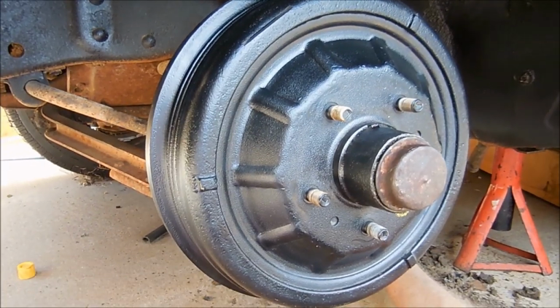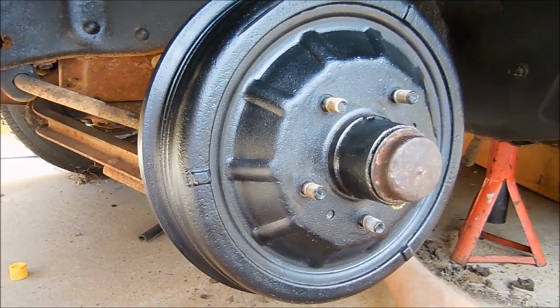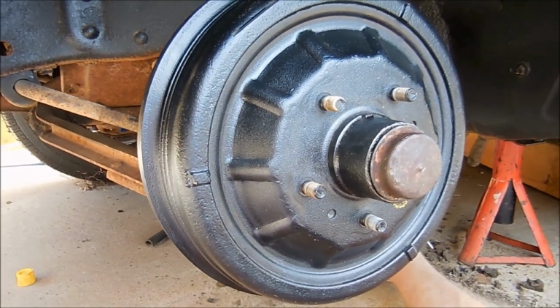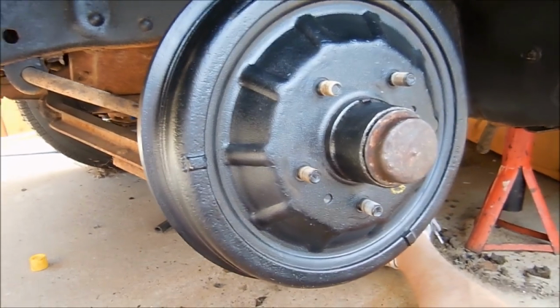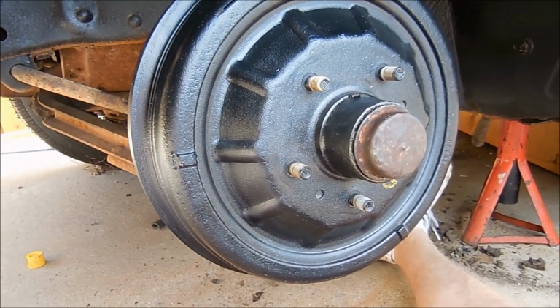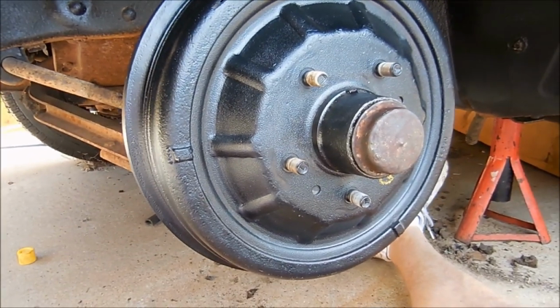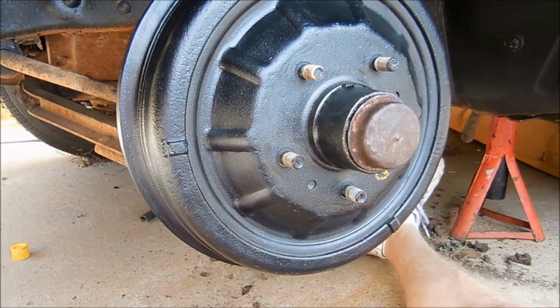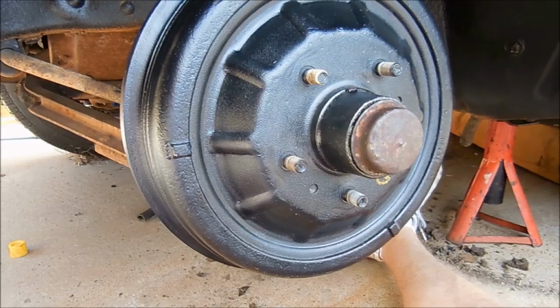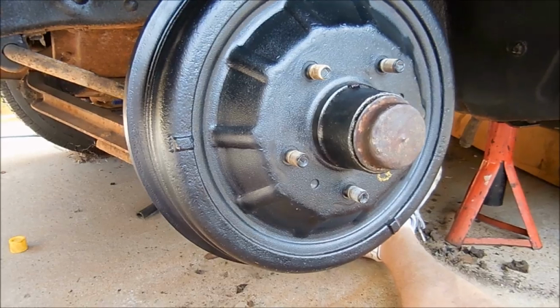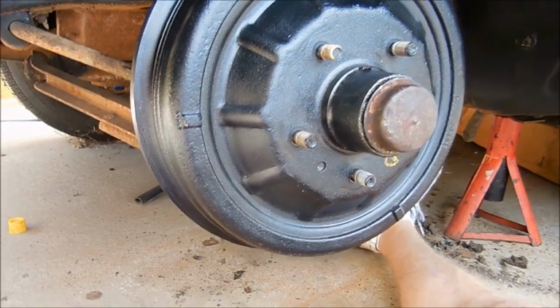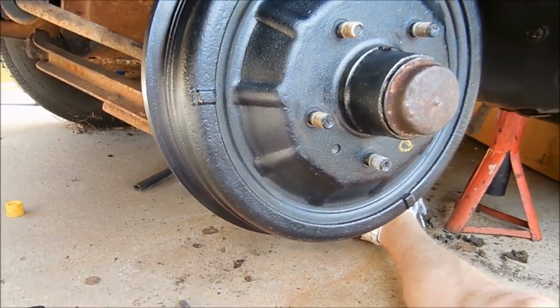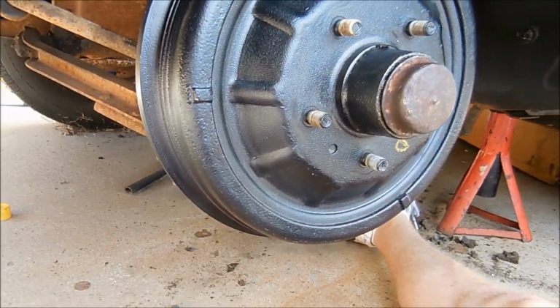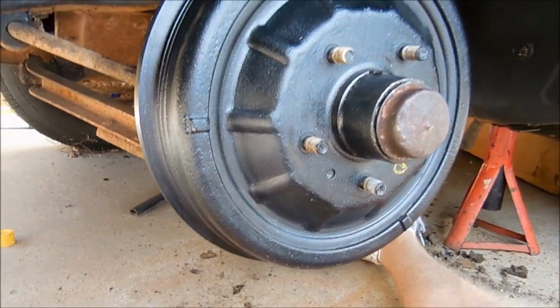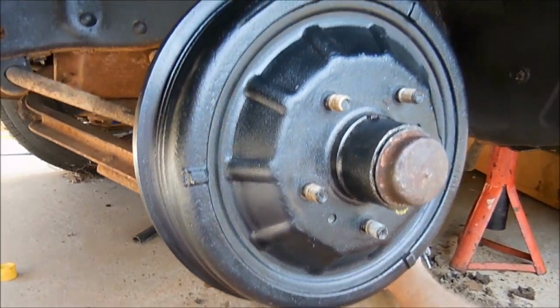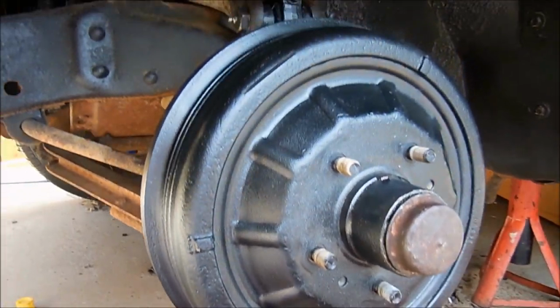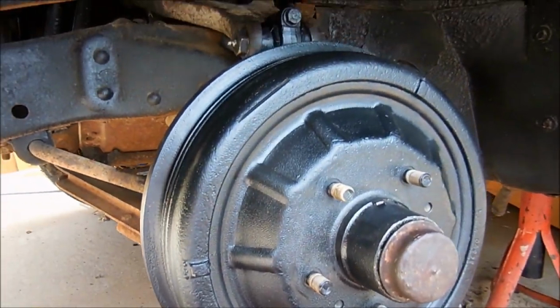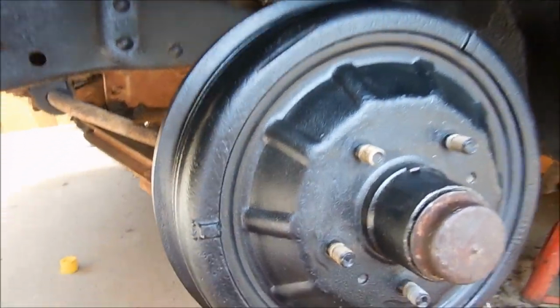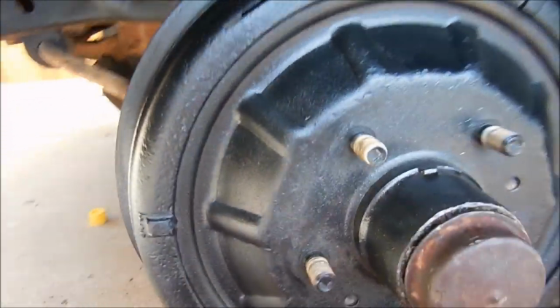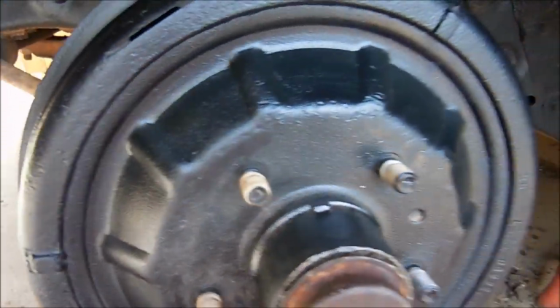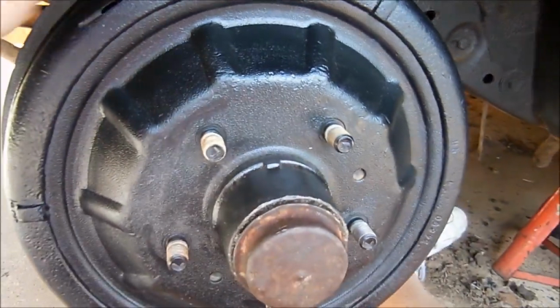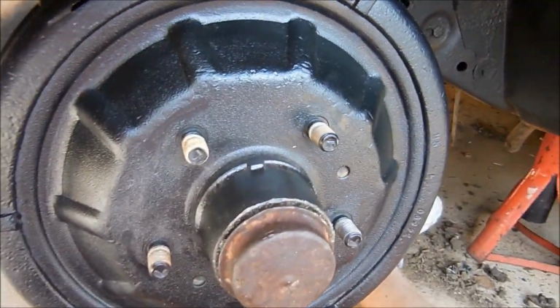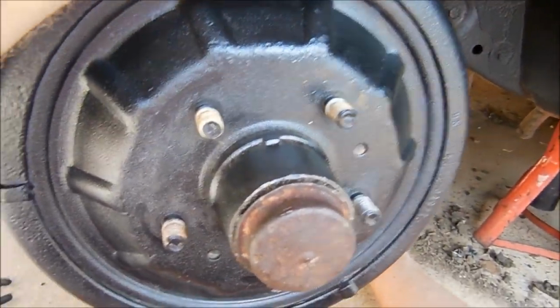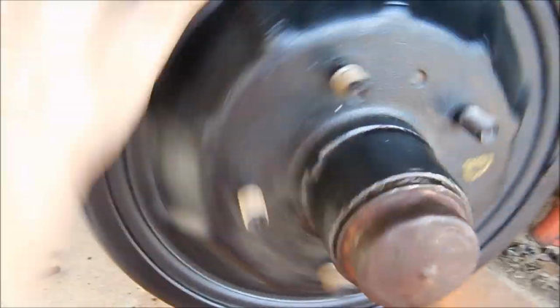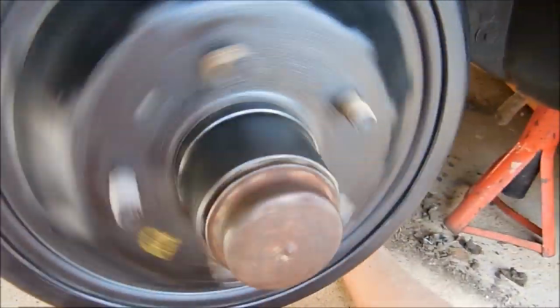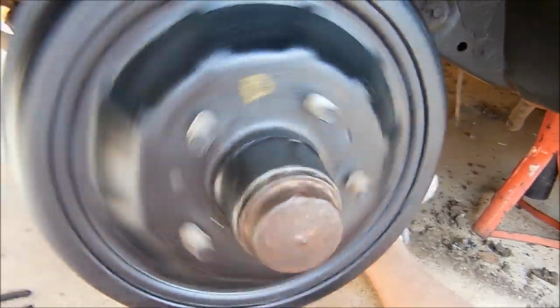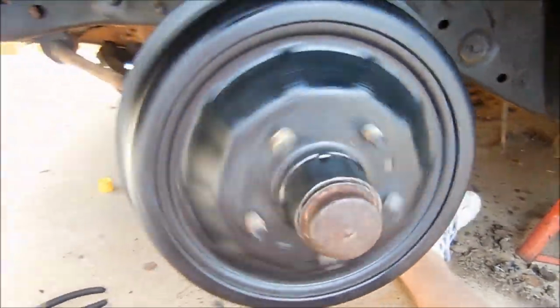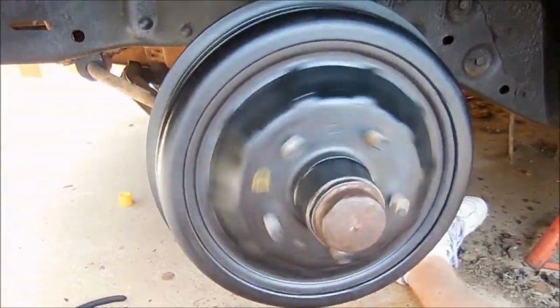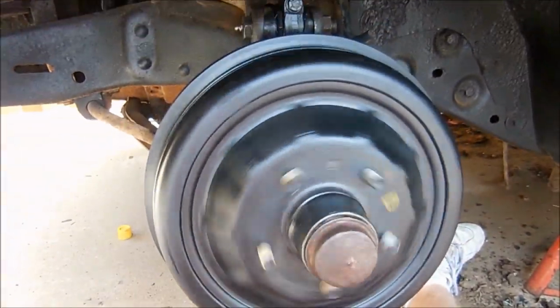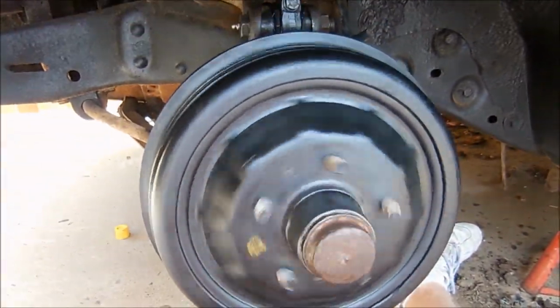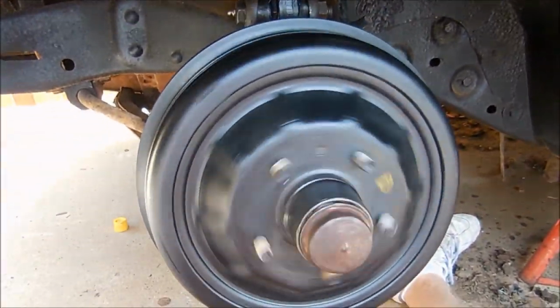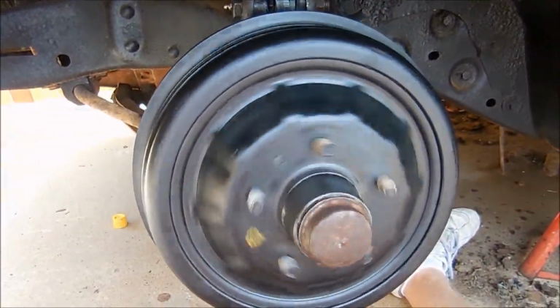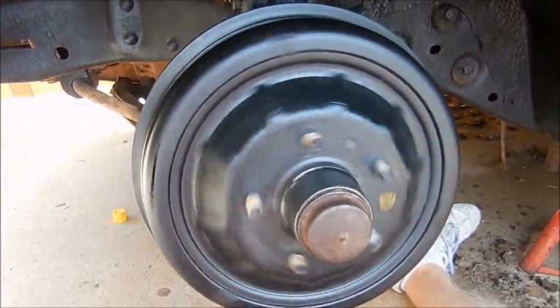Alright, bearings are greased up, the drum is on, and the shoes are adjusted. And there it is.